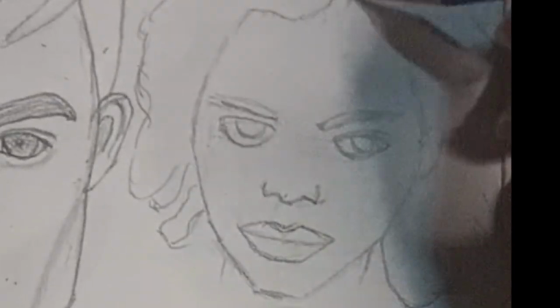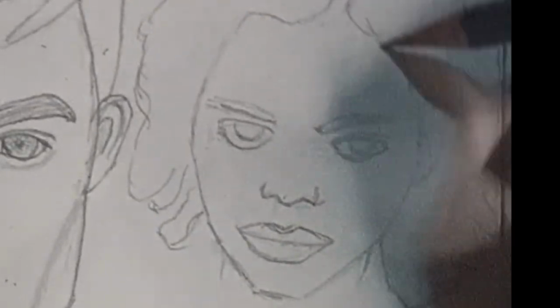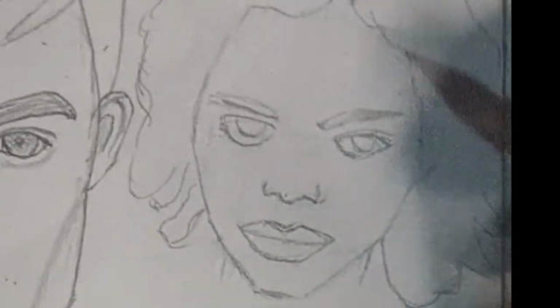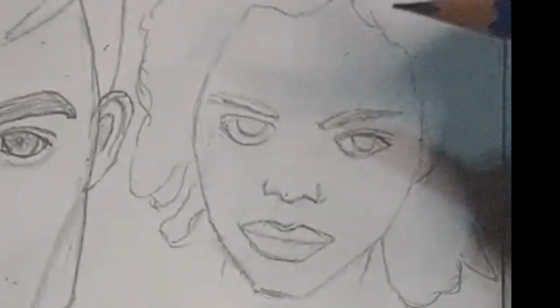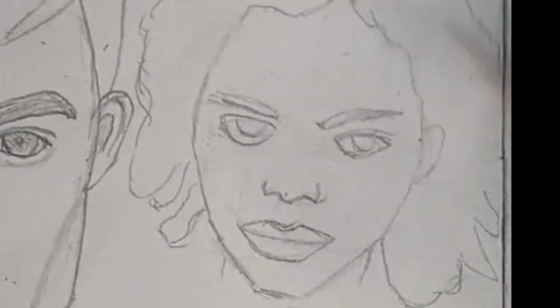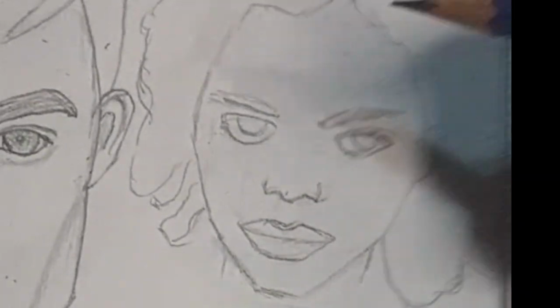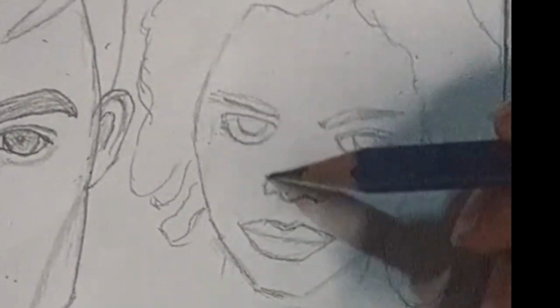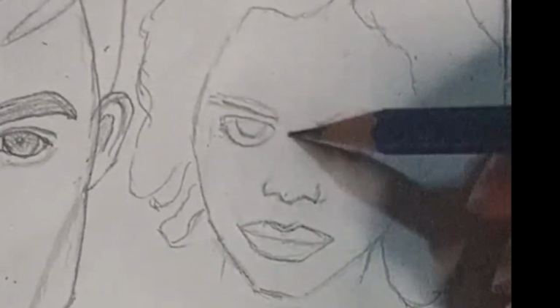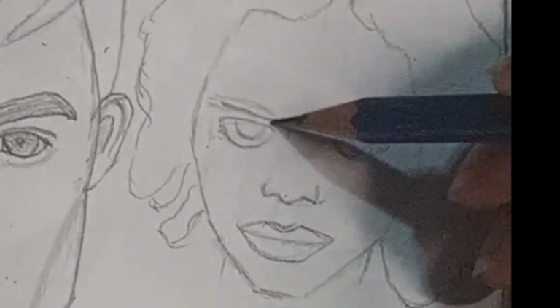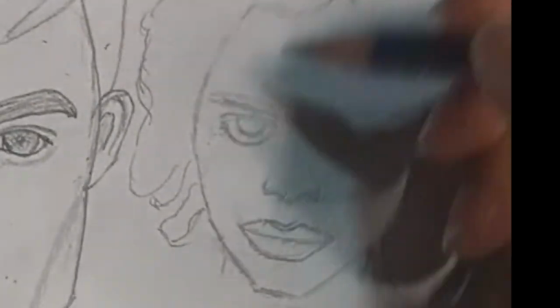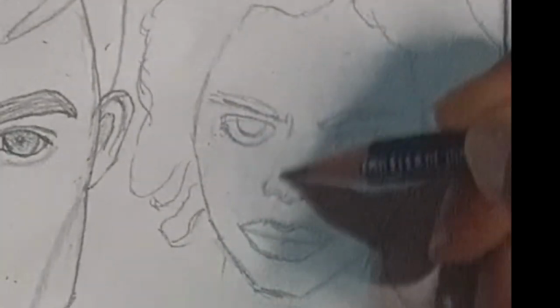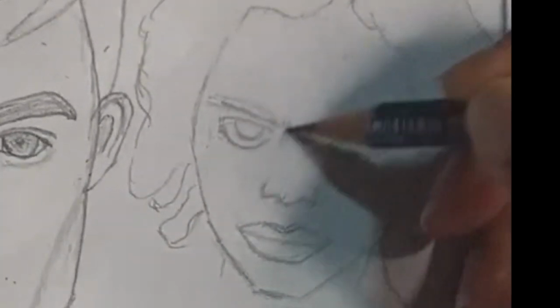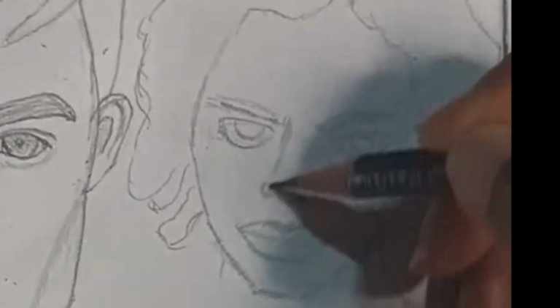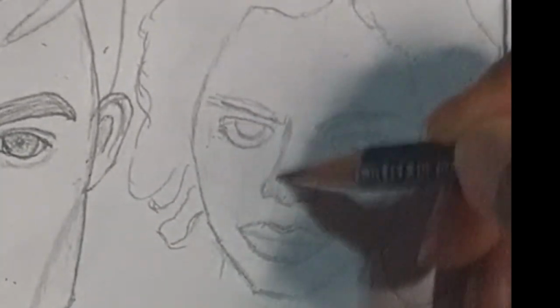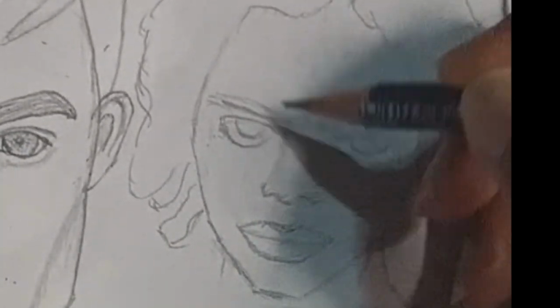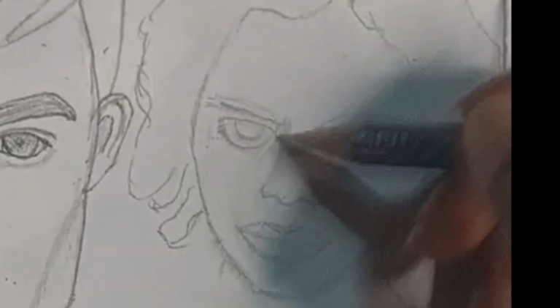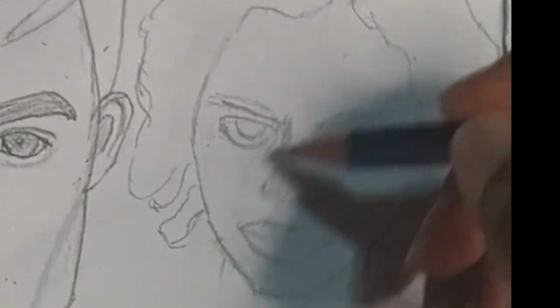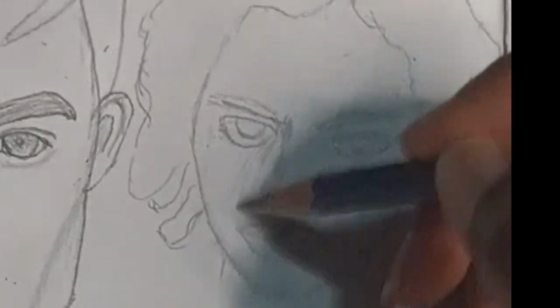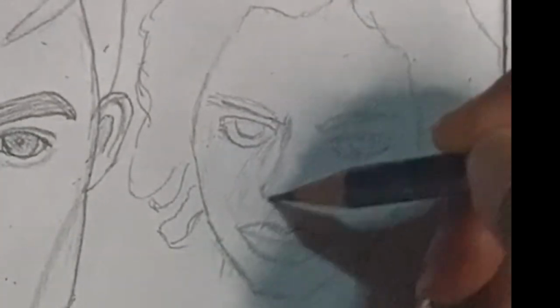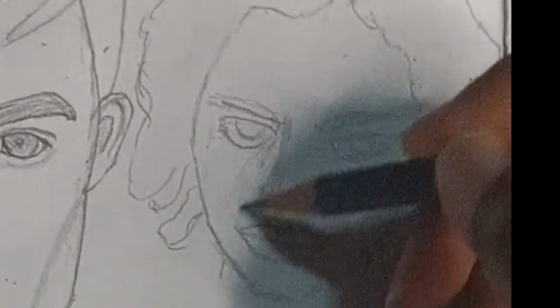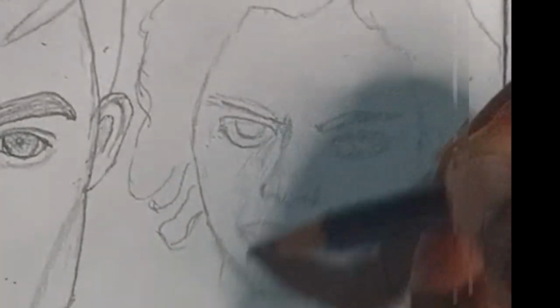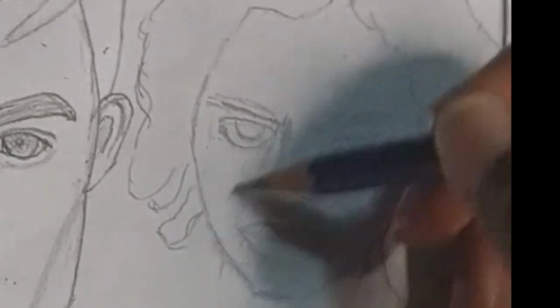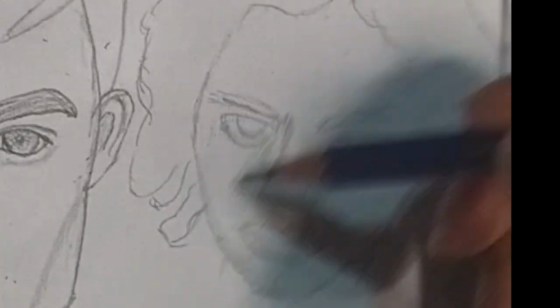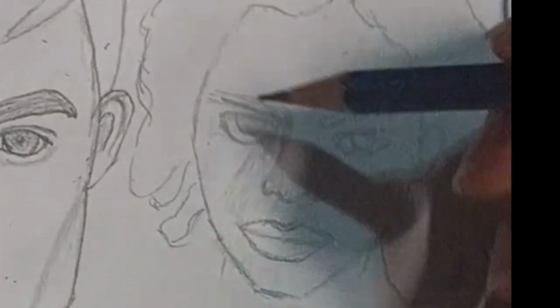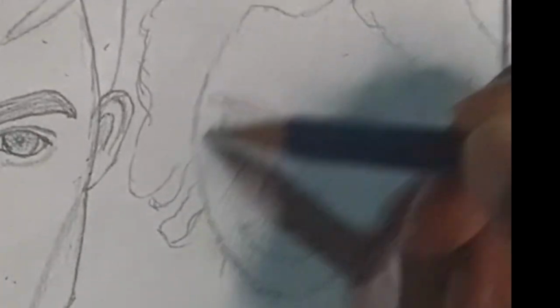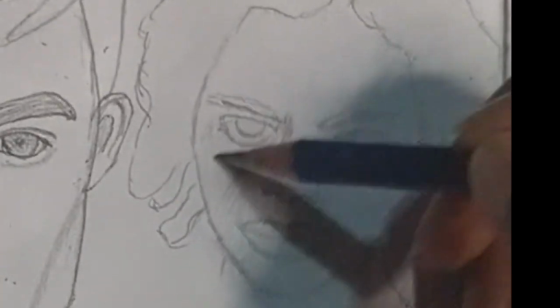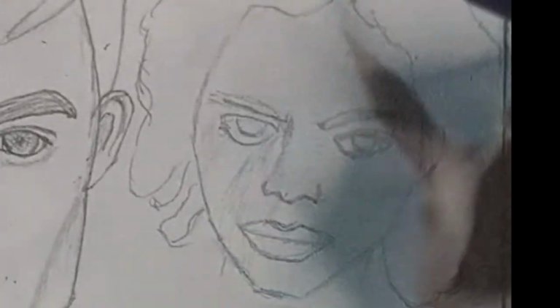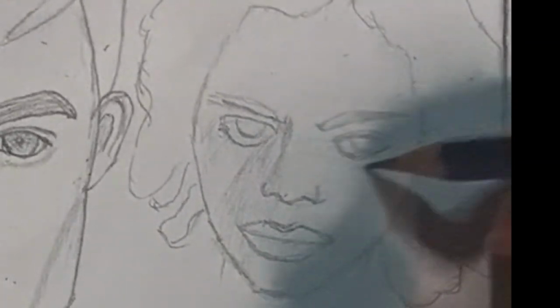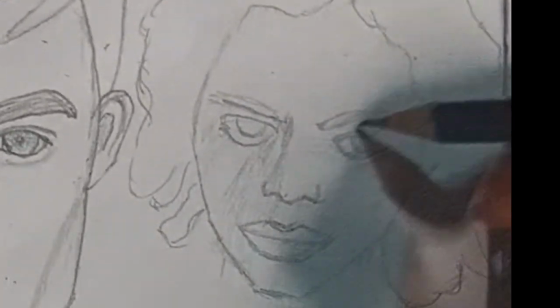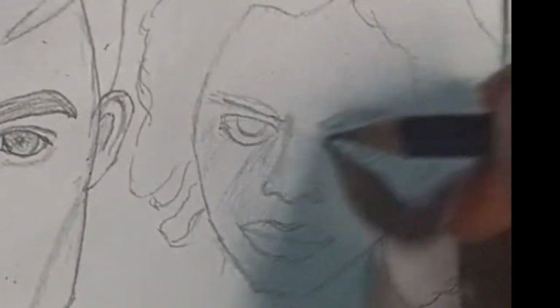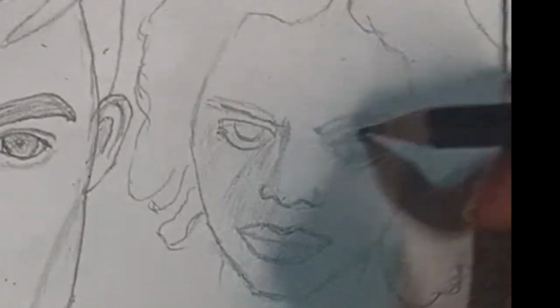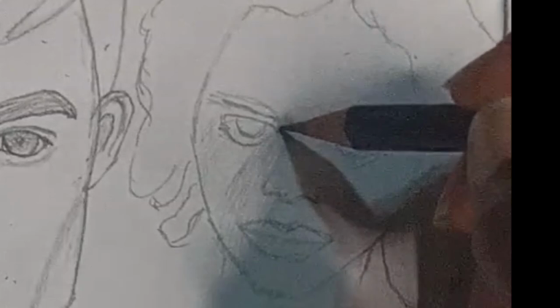After you're done, you can adjust it. And that's the overview of drawing portraits: start with shapes, place your features, redefine them, and add some shading.